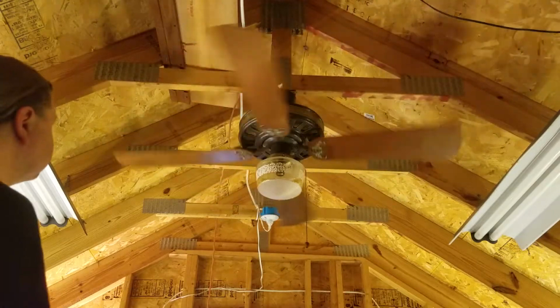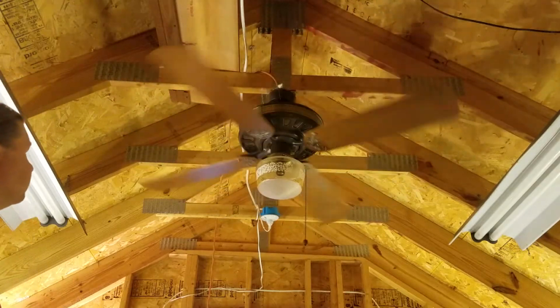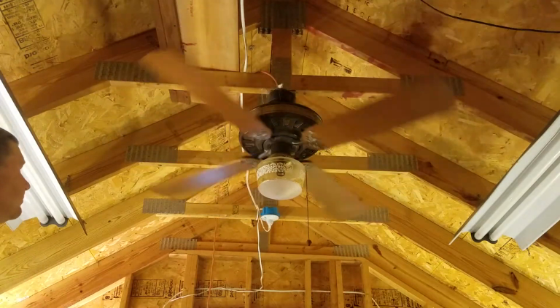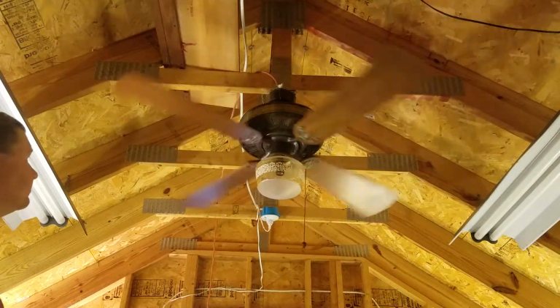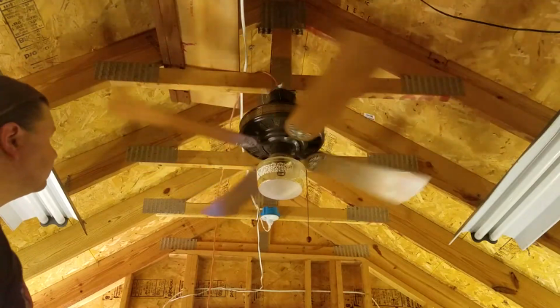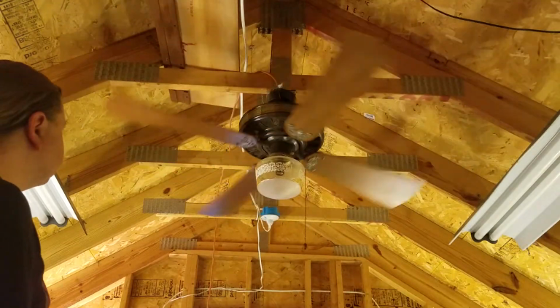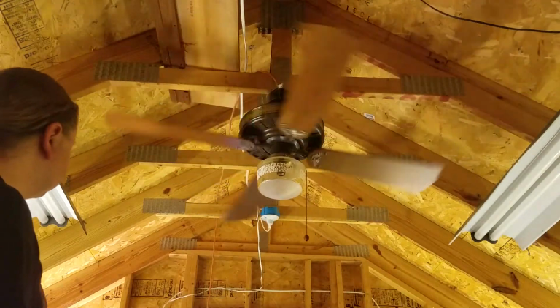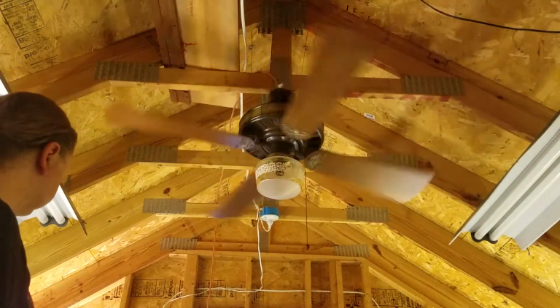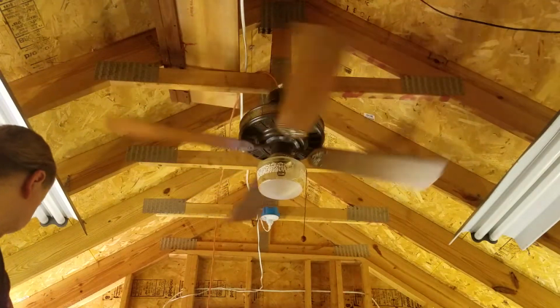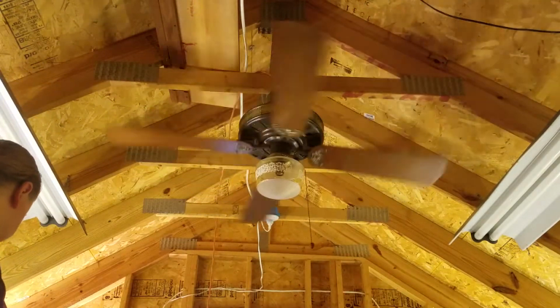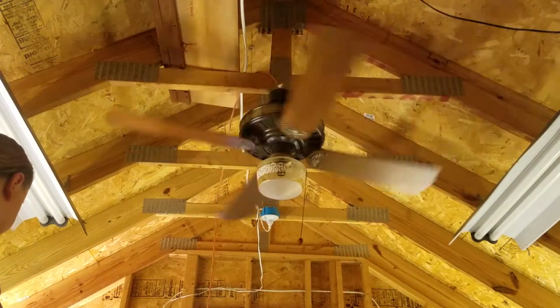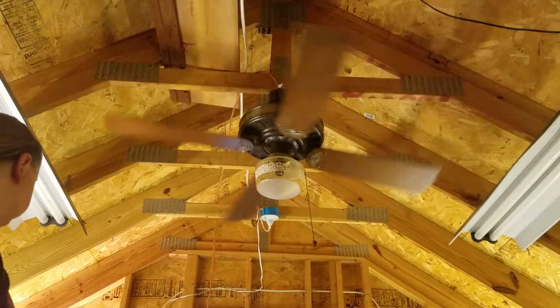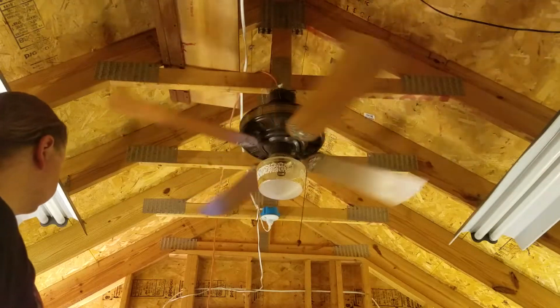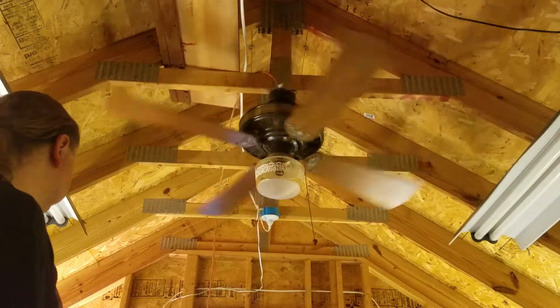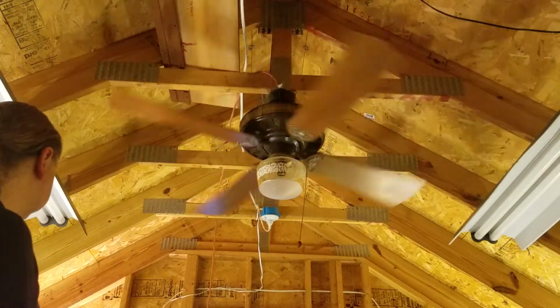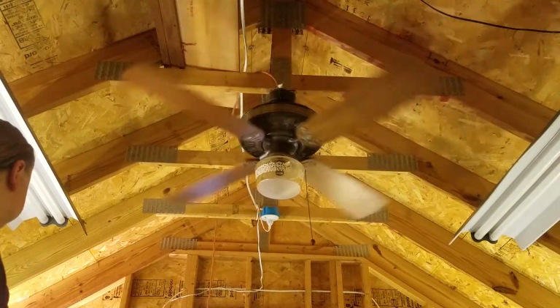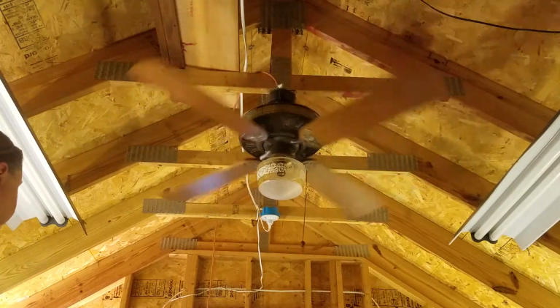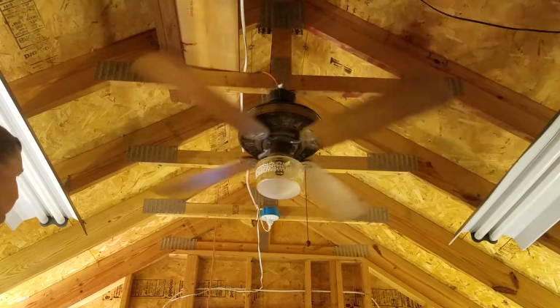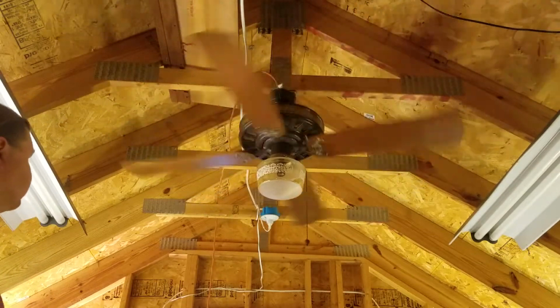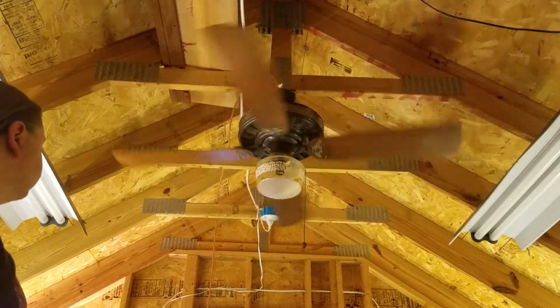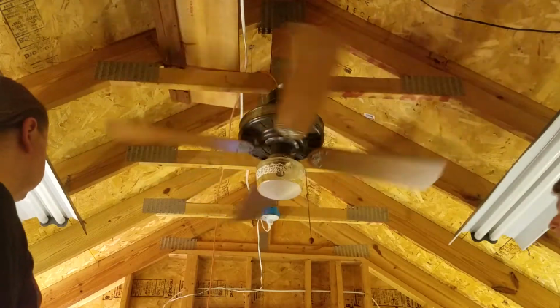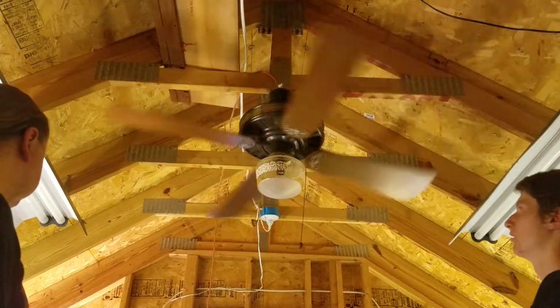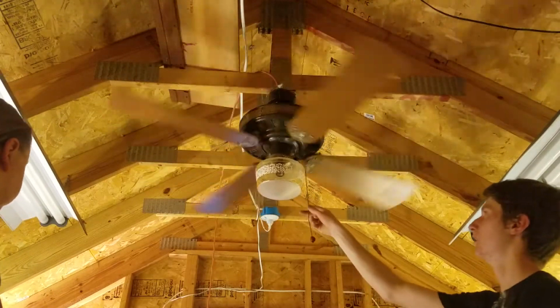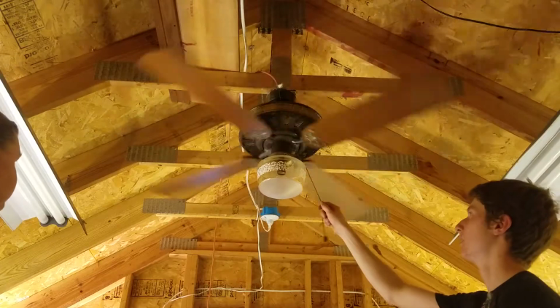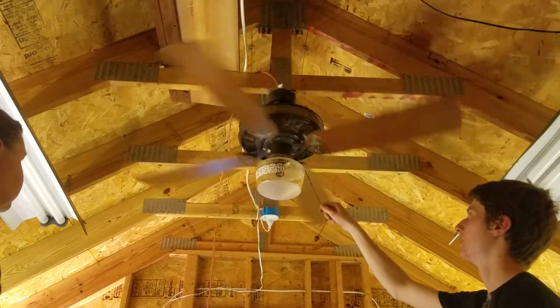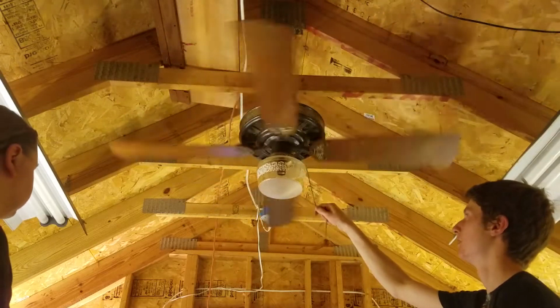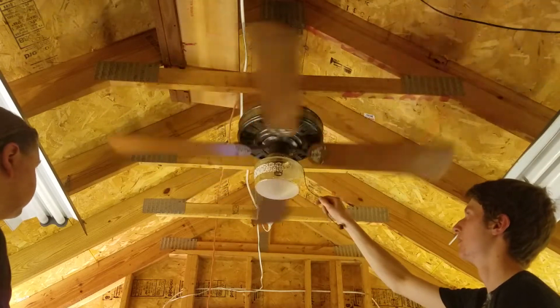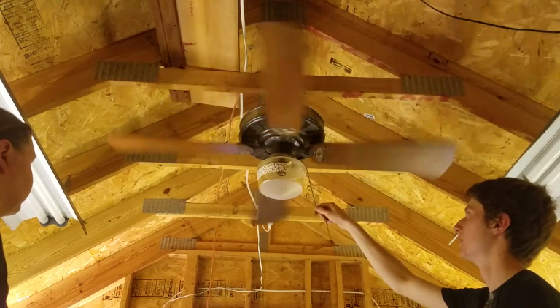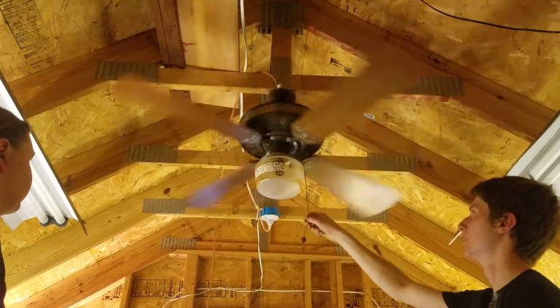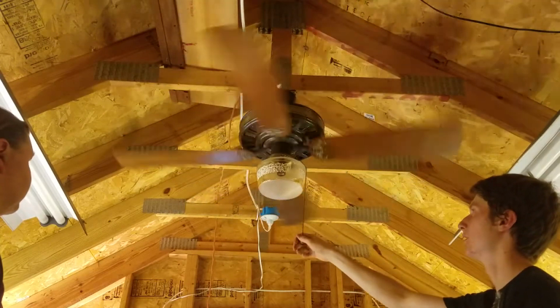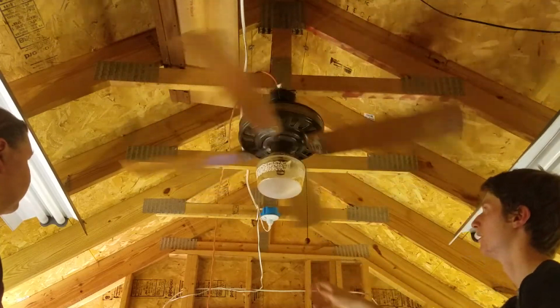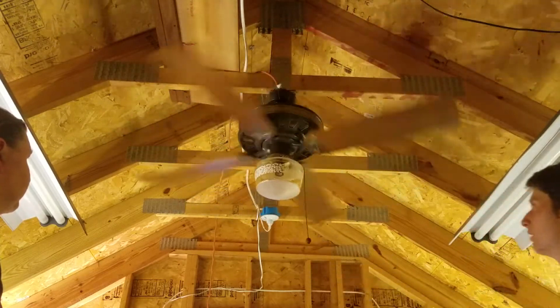There was a restaurant here in town that just went out of business that had one of these installed, called New Orleans Takeout. They have another location that has a Hunter that's still open.